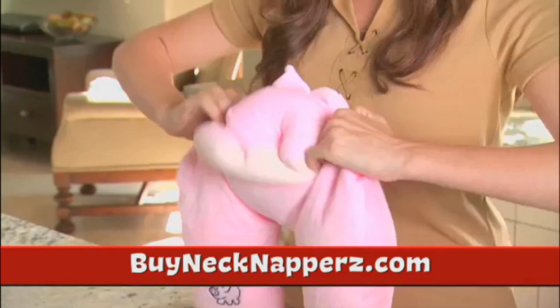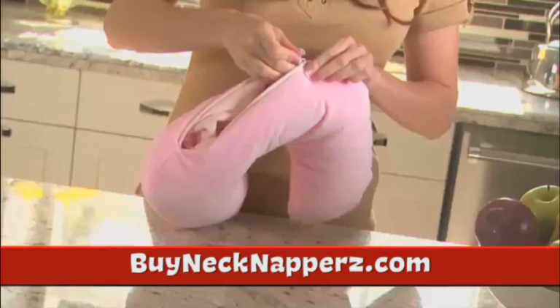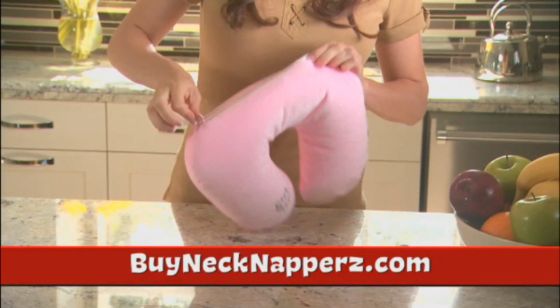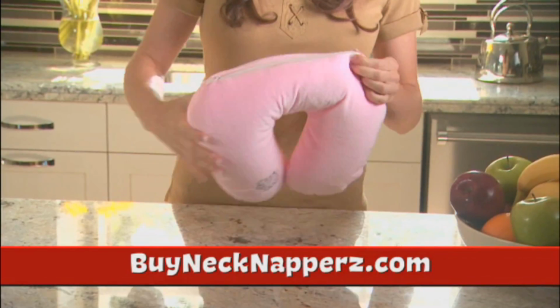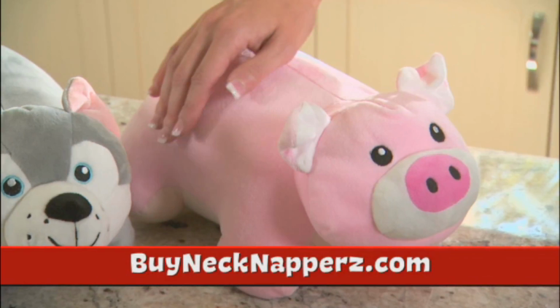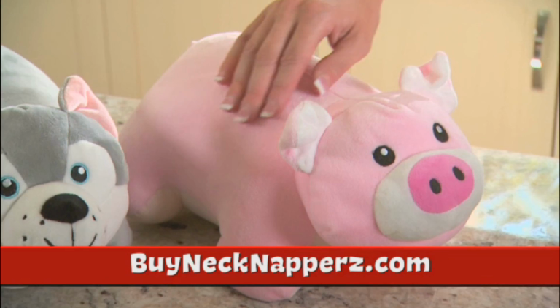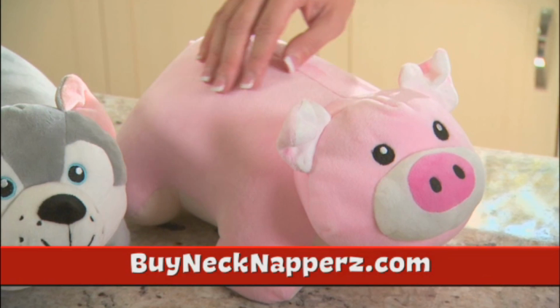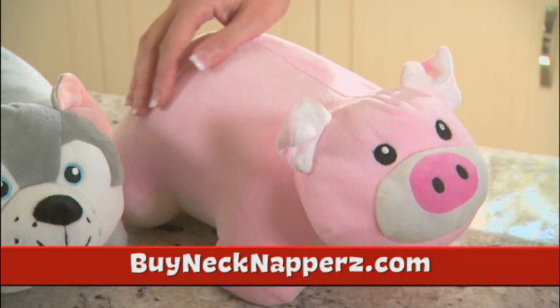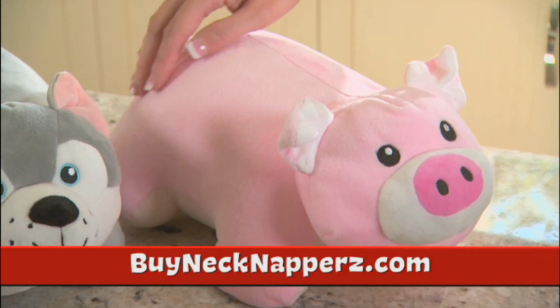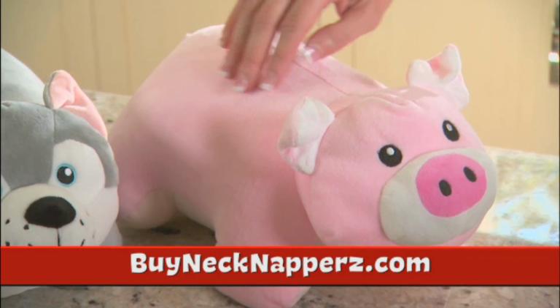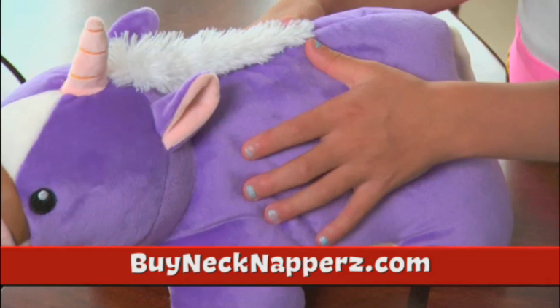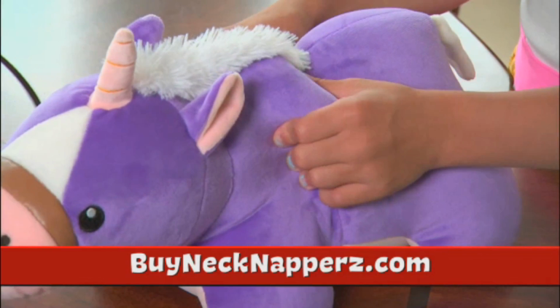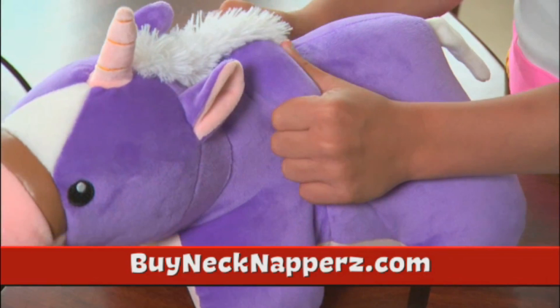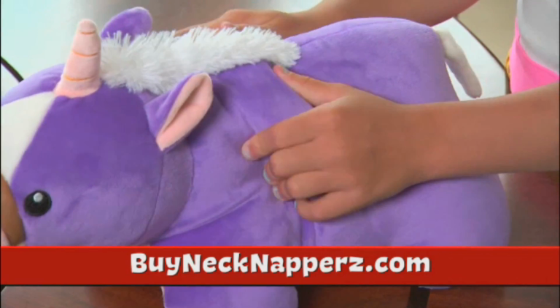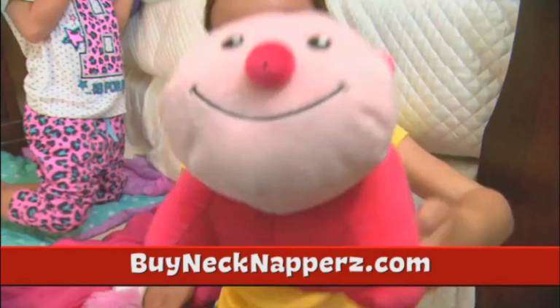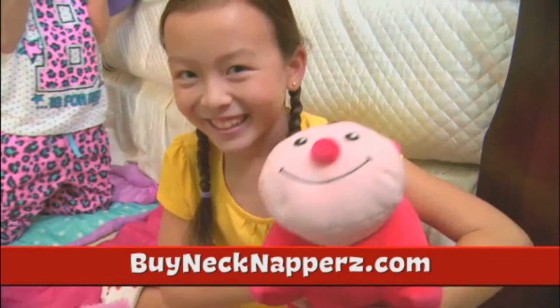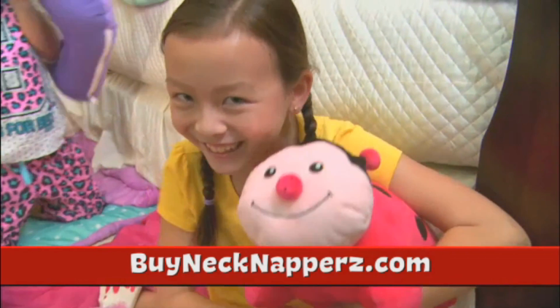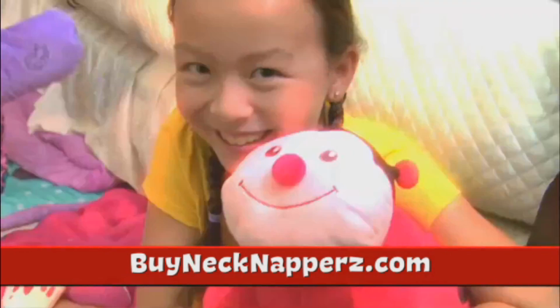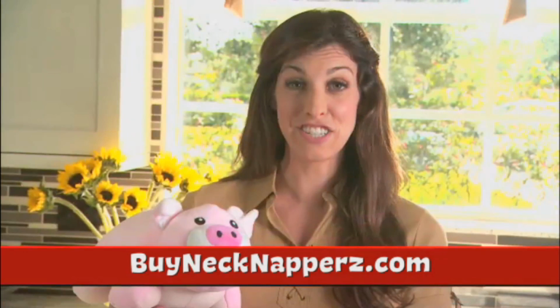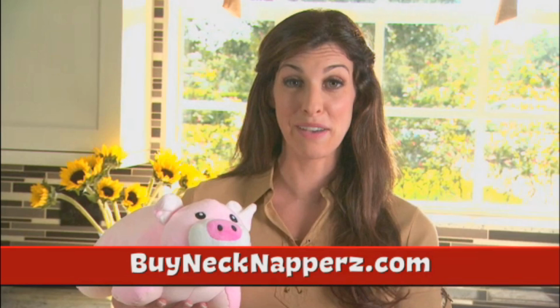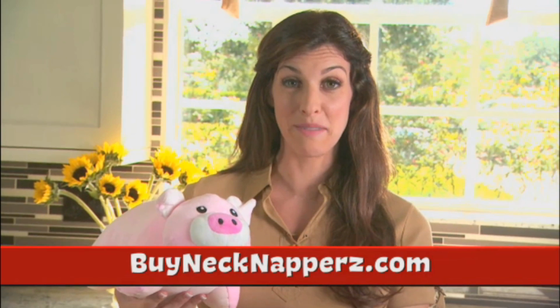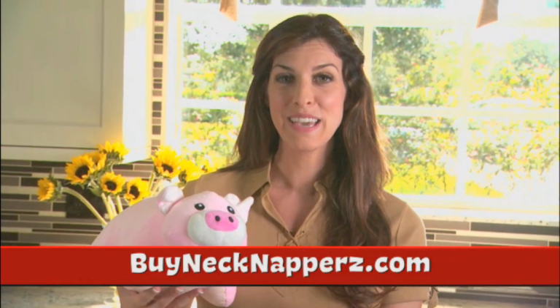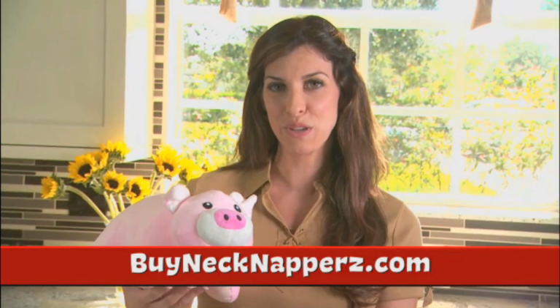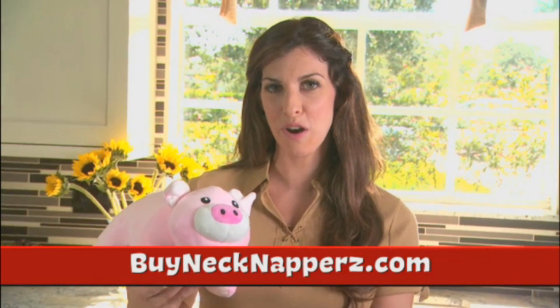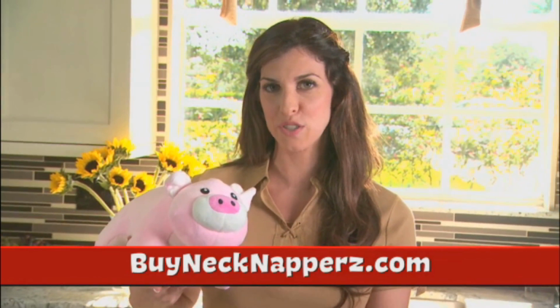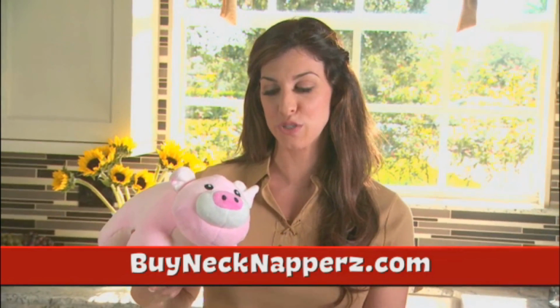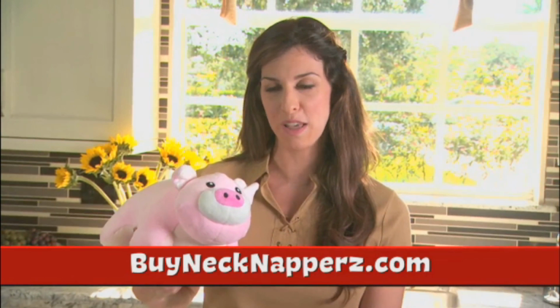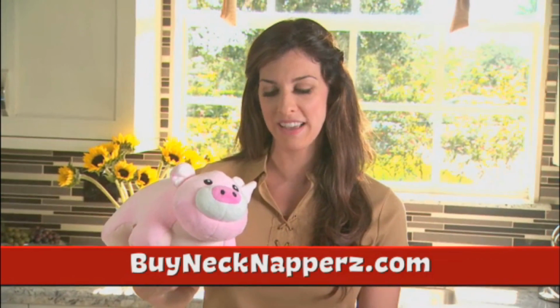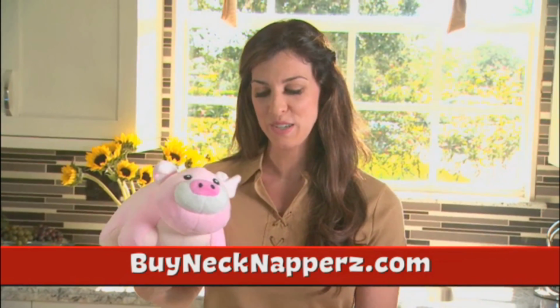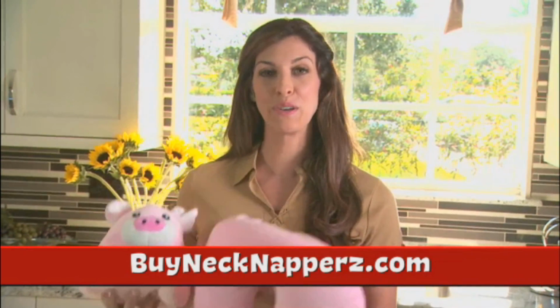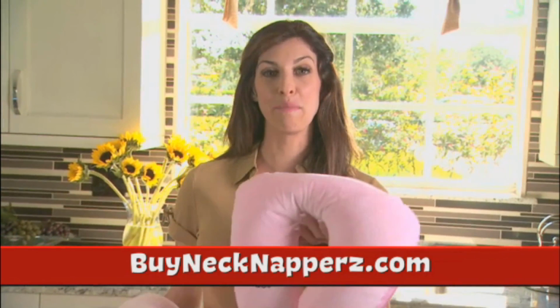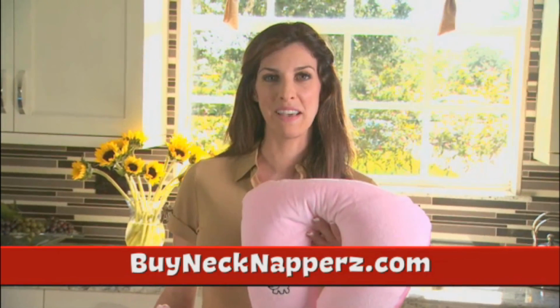Each Neck Nappers is made of durable, ultra-soft fabric, and filled with super cushy soft microbeads. This is such a clever item — it's really smart in how it switches from a plush pet to an ergonomic pillow.